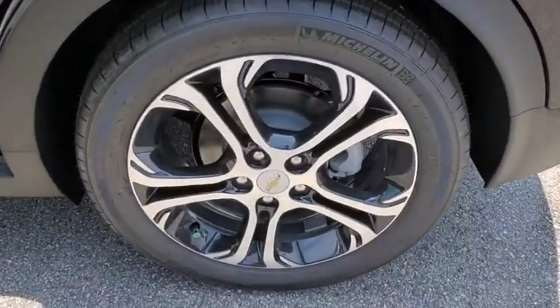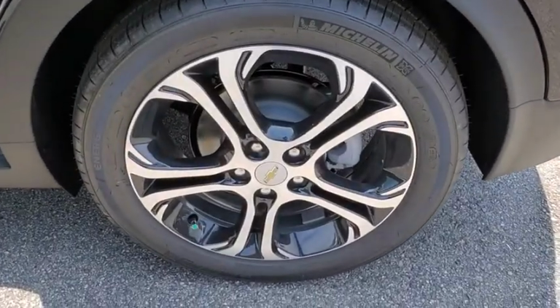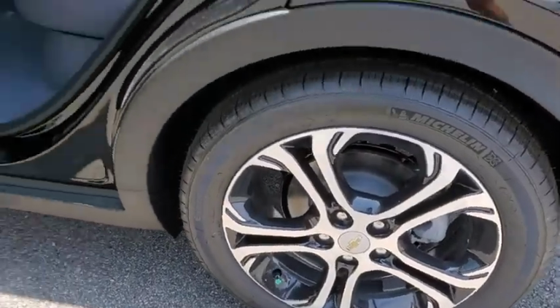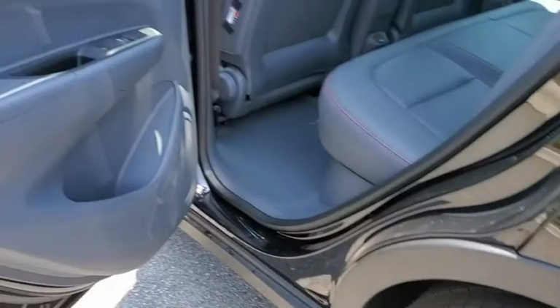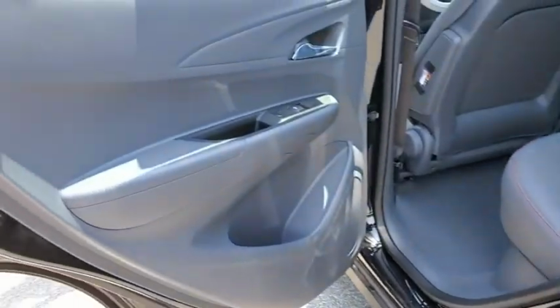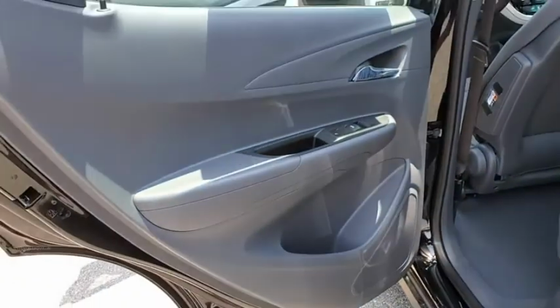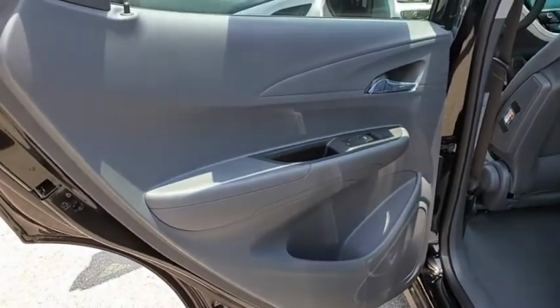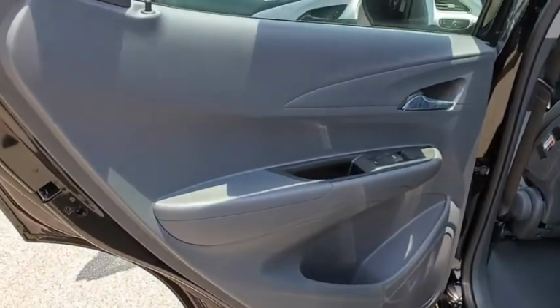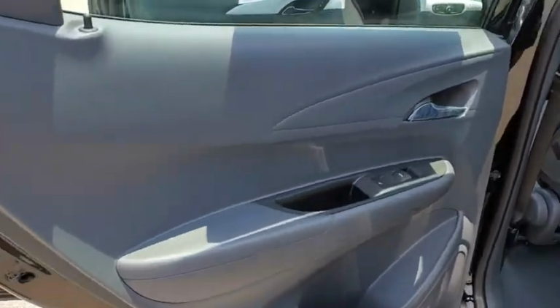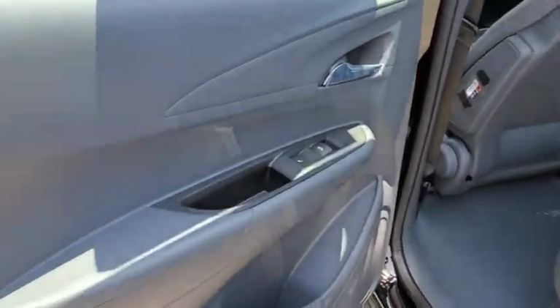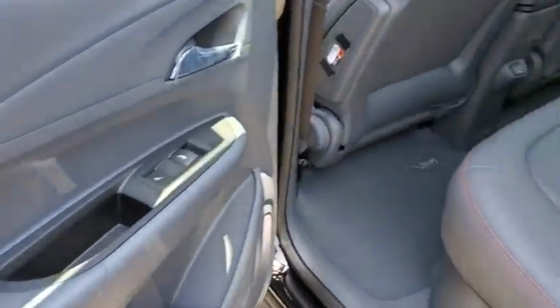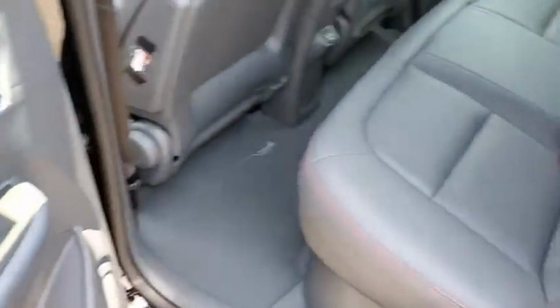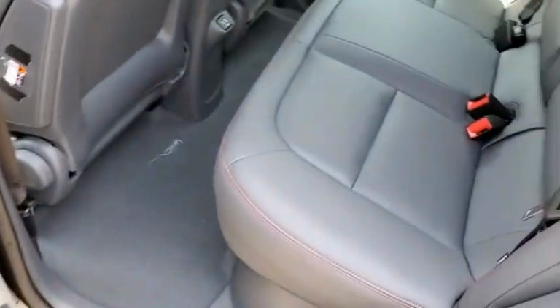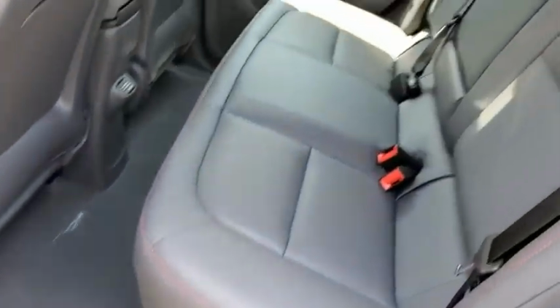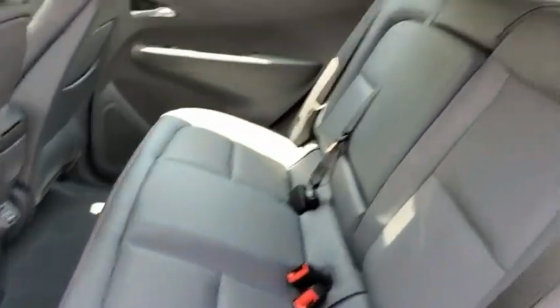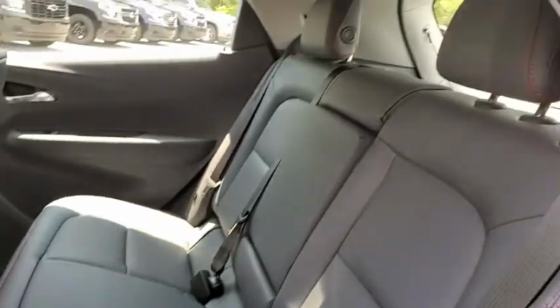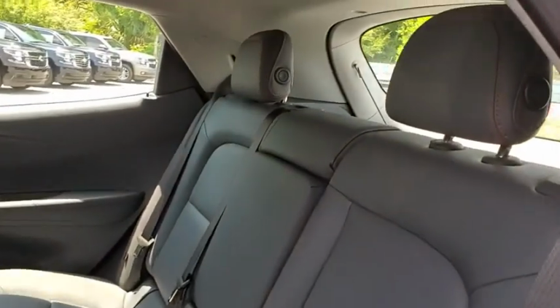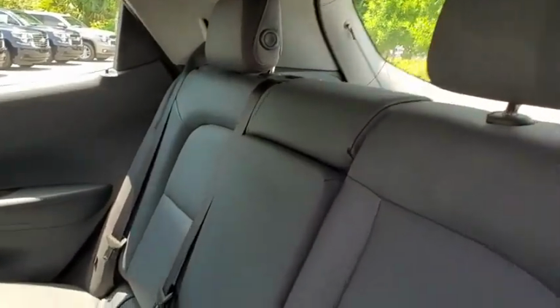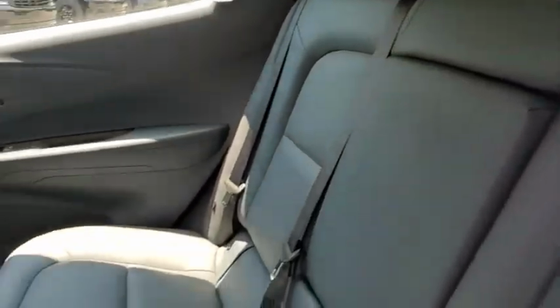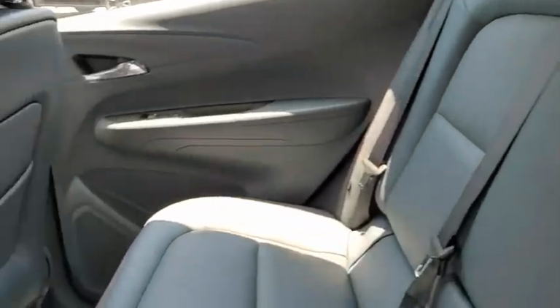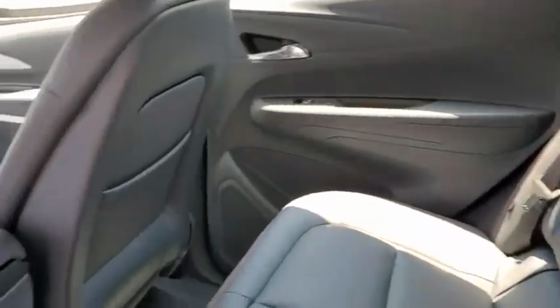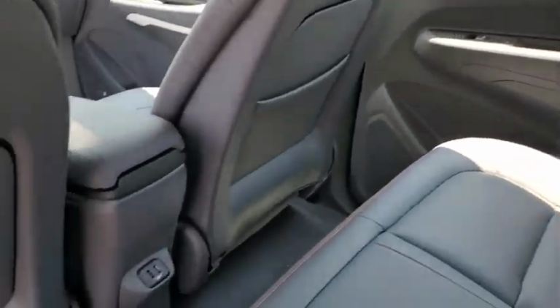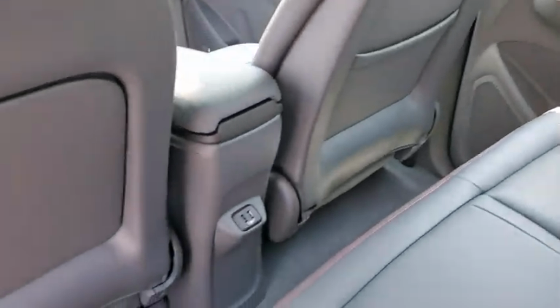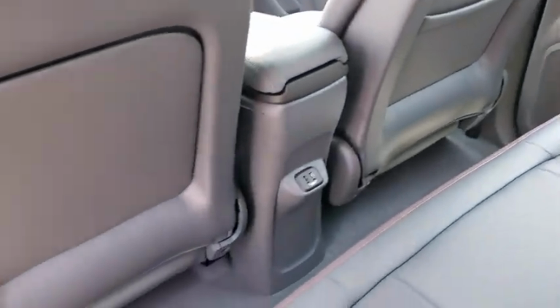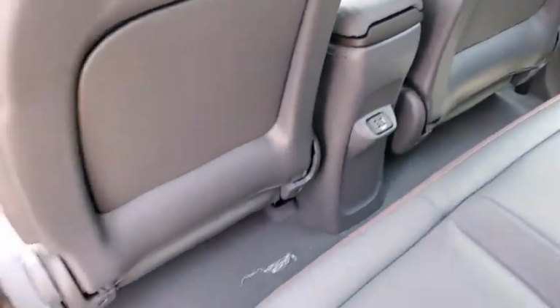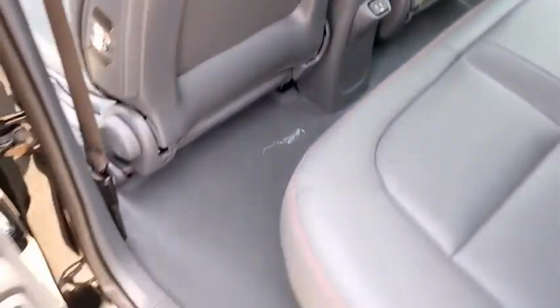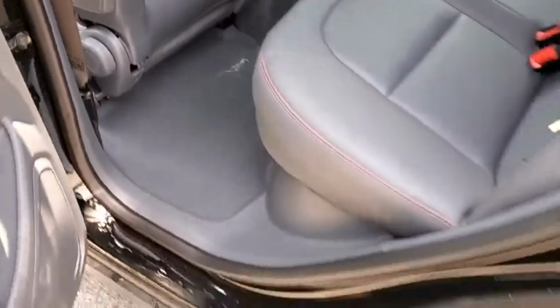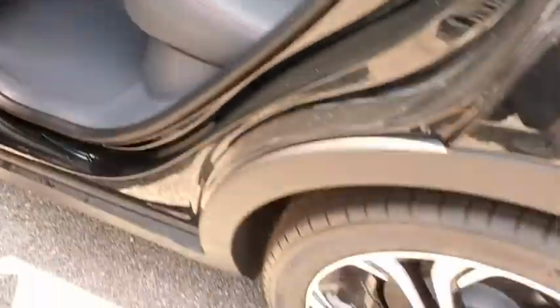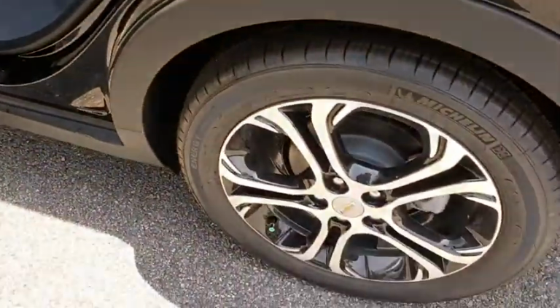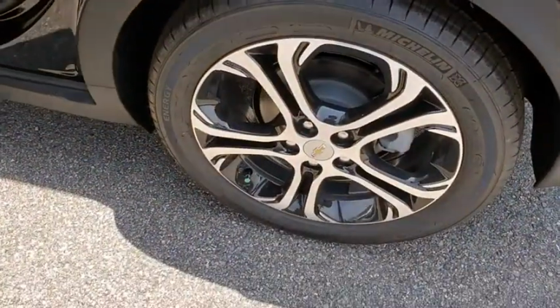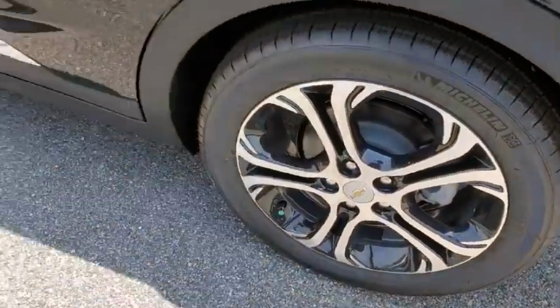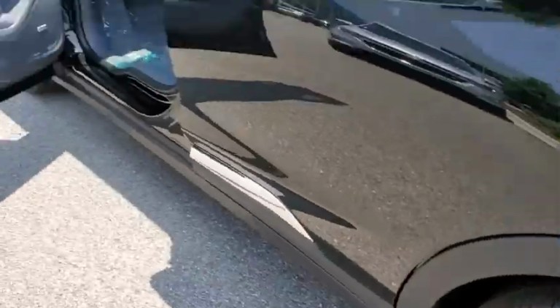Backup camera, keyless entry, power liftgate, remote engine start, leather wrapped steering wheel, power steering, adjustable steering wheel, four-wheel disc brakes, ABS four-wheels, front floor mats, aluminum wheels, cruise control, climate control.